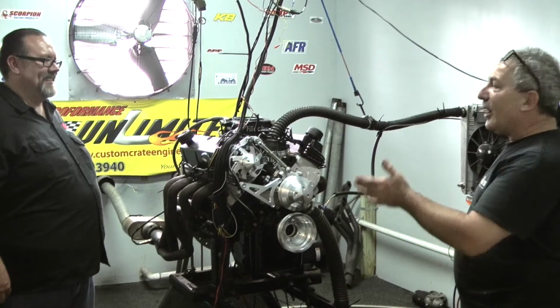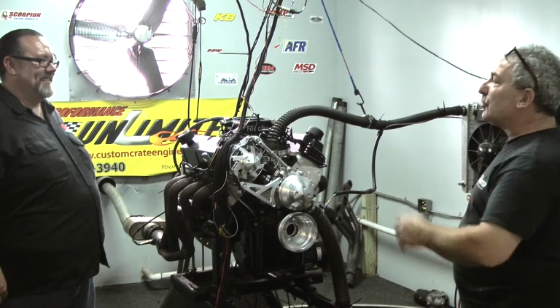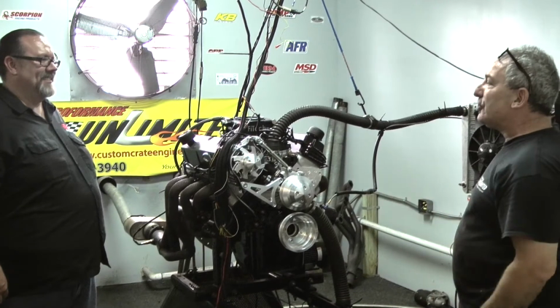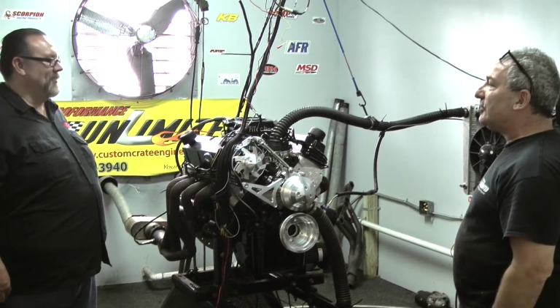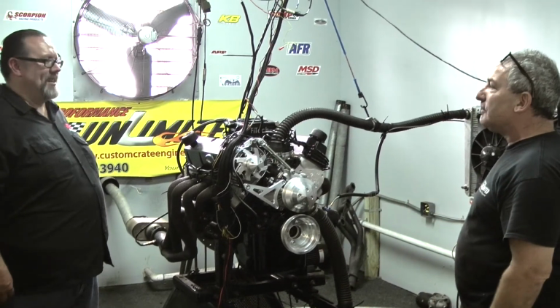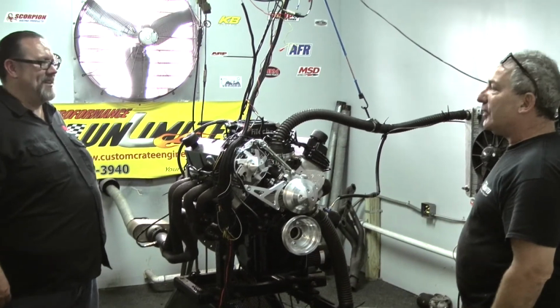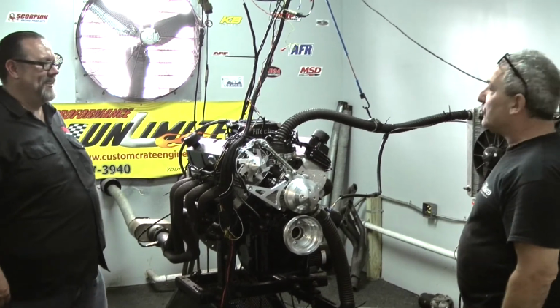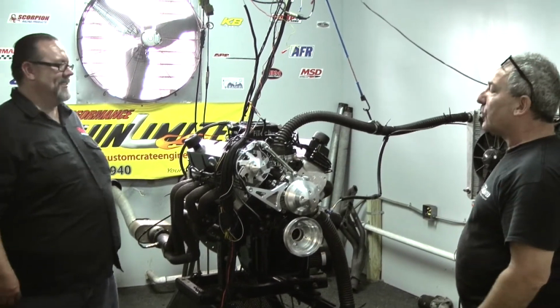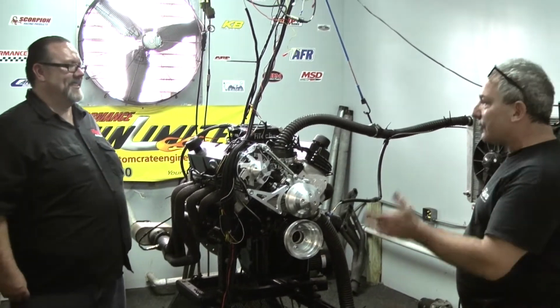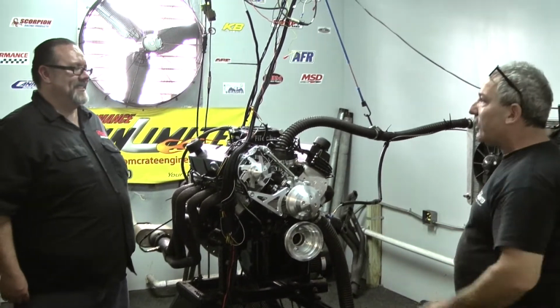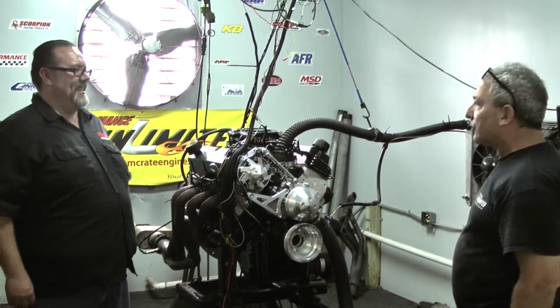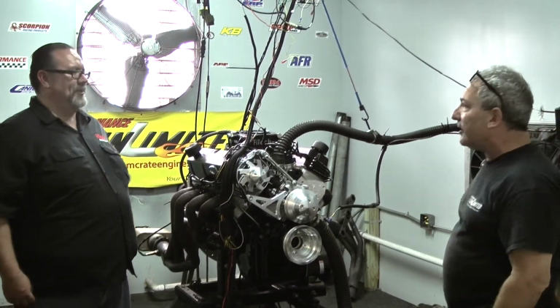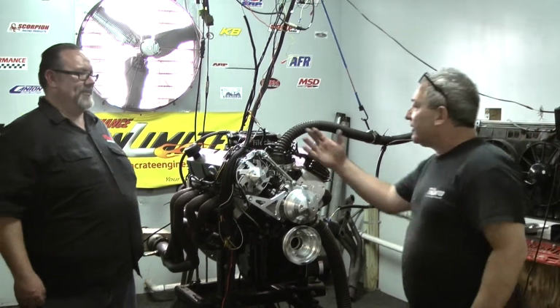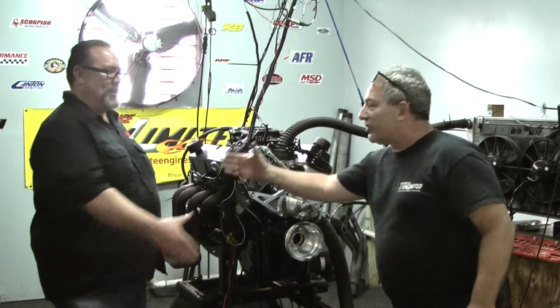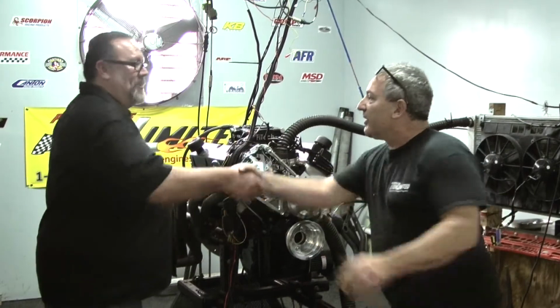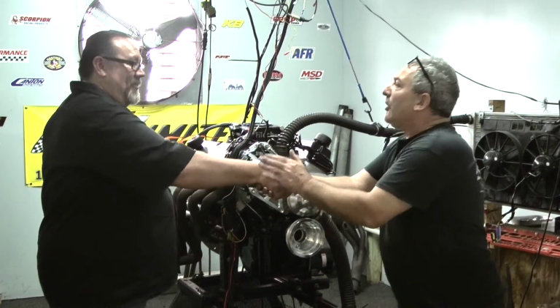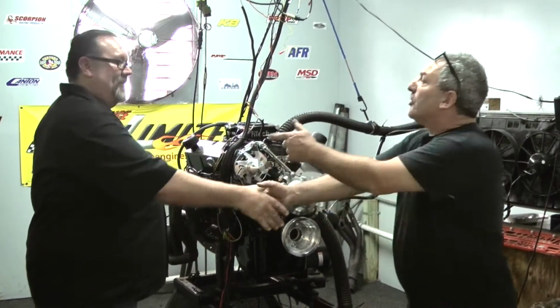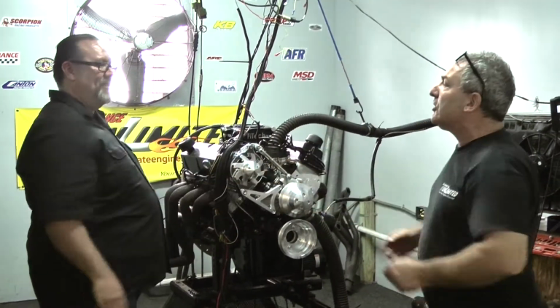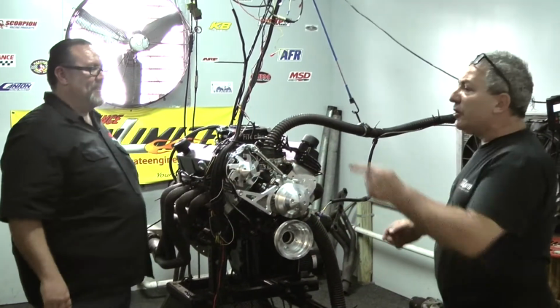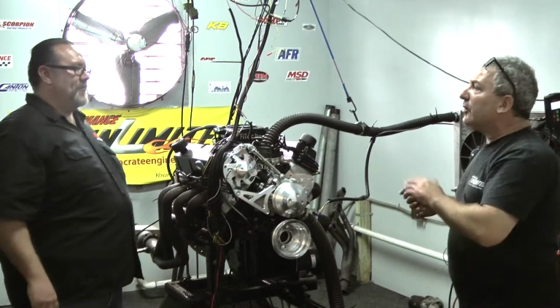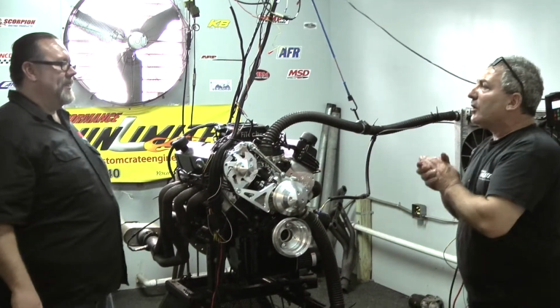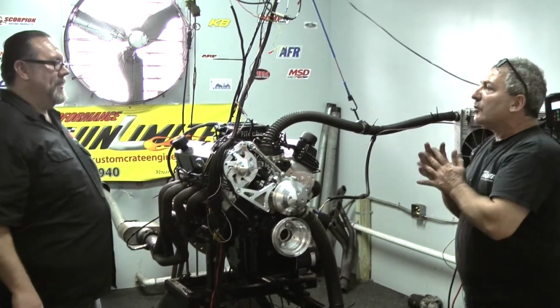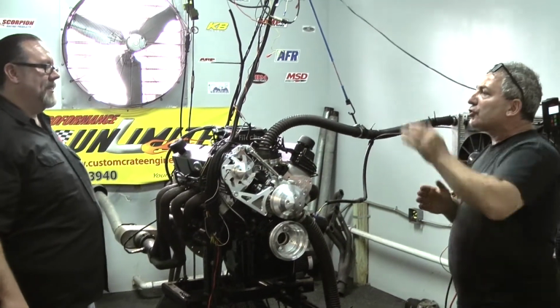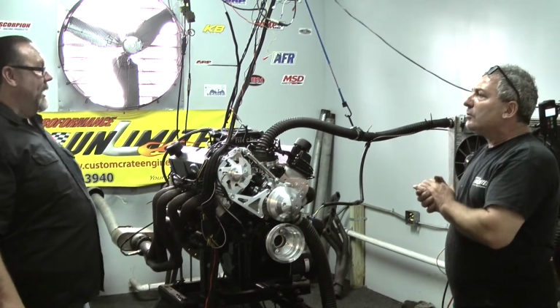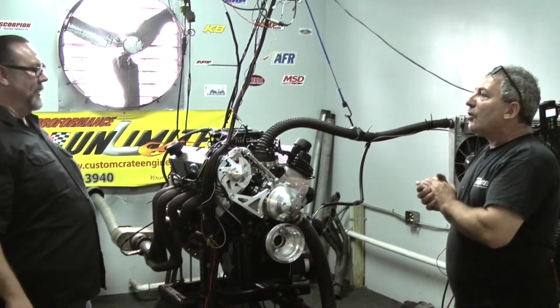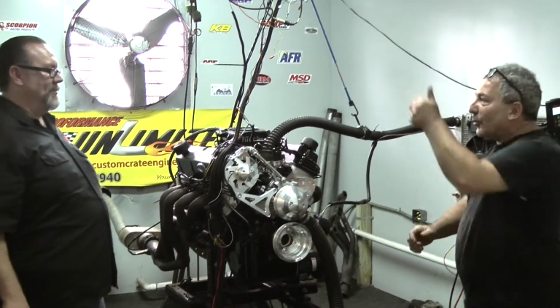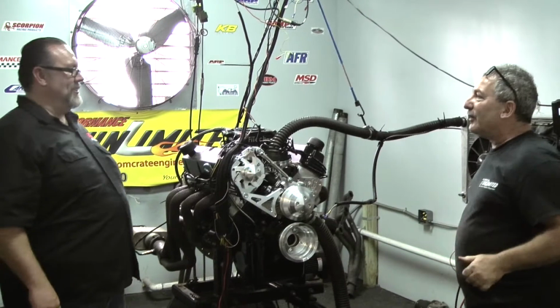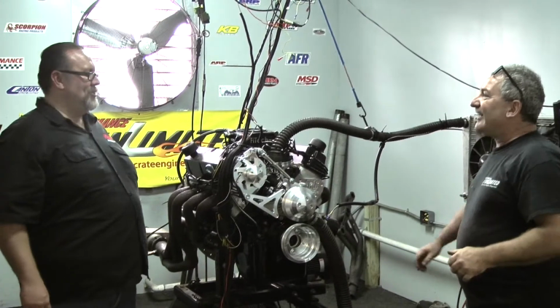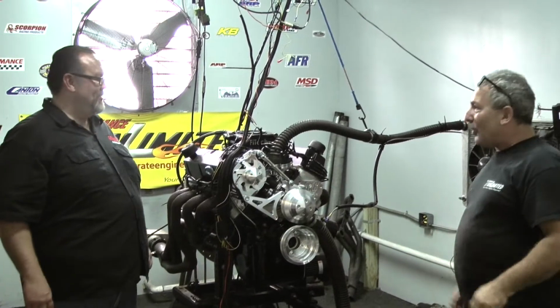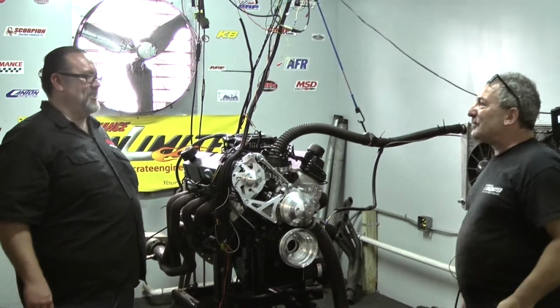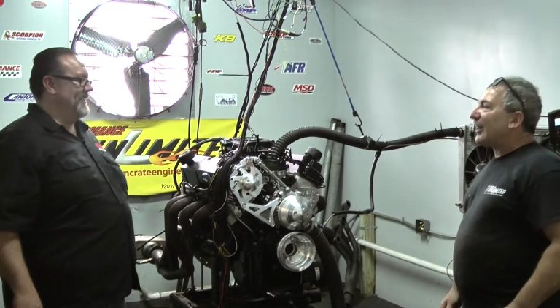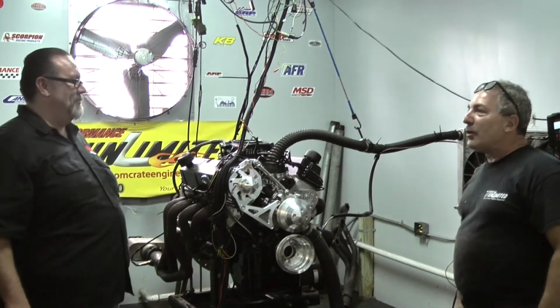I enjoyed having you come down. It was great coming down — it was worthwhile, it really was. Great job, you guys. Are we going to see you down here when we do the shoot? Absolutely. I'll come back when you do the shoot and the installation. I can't wait.